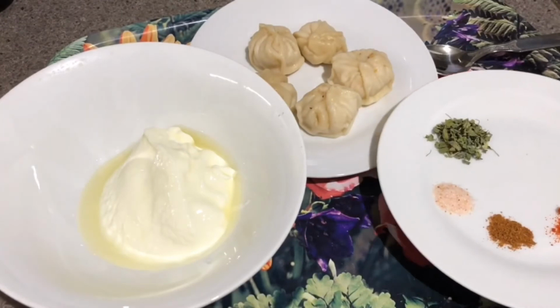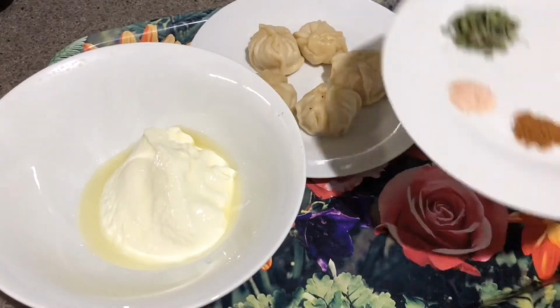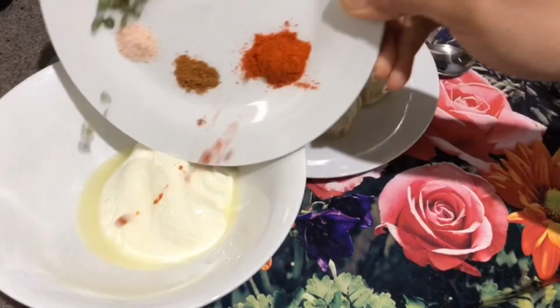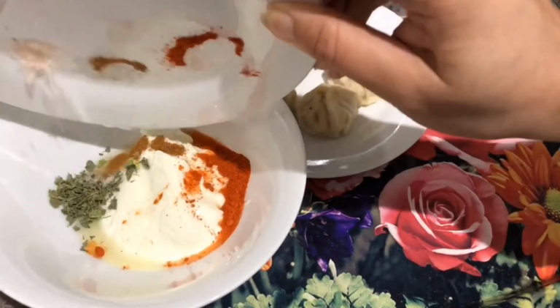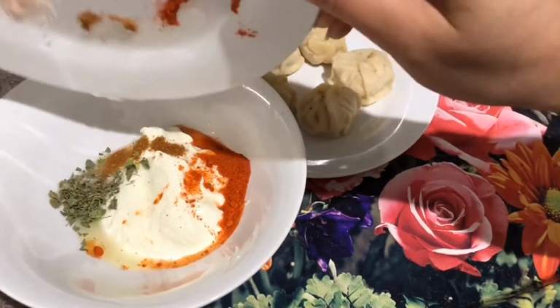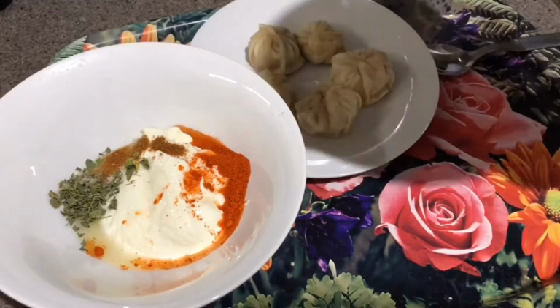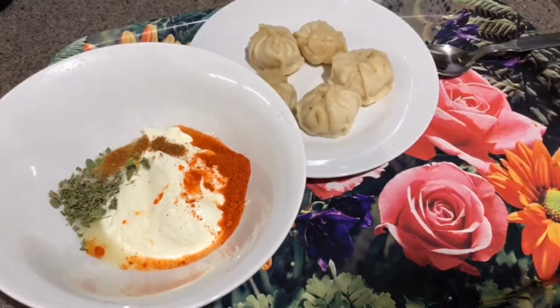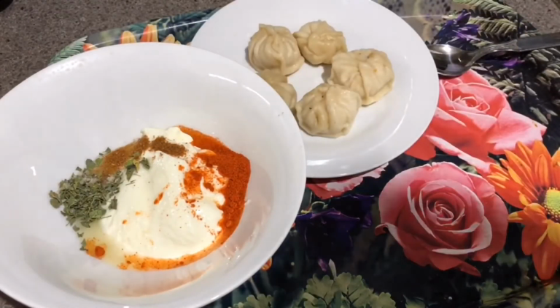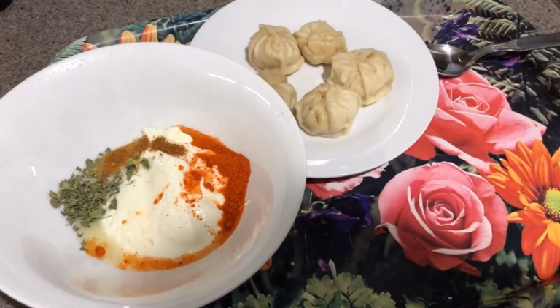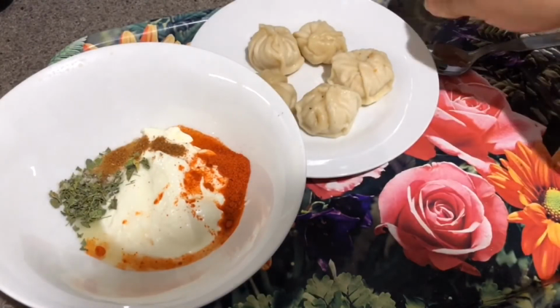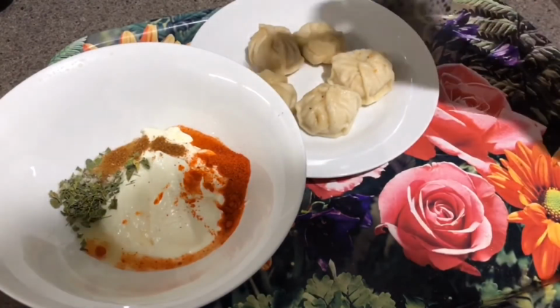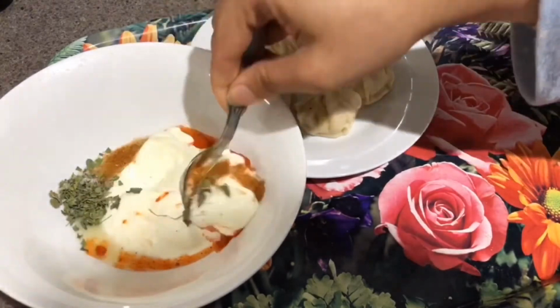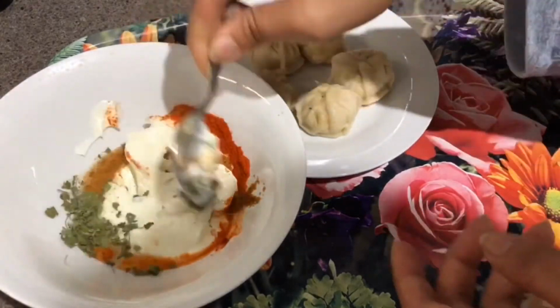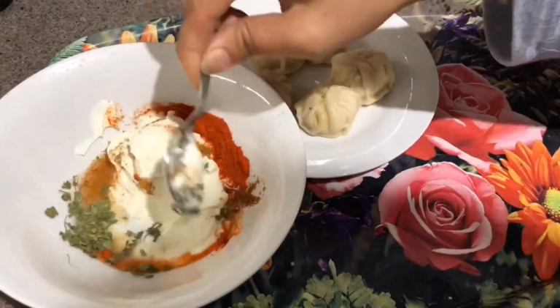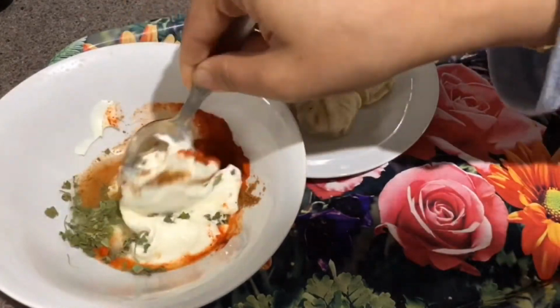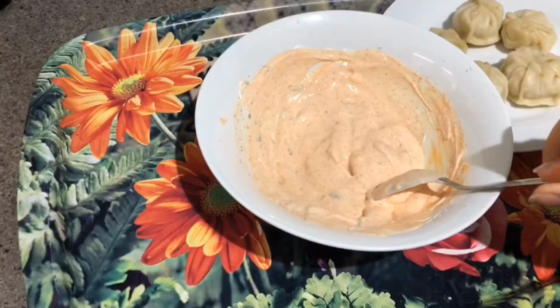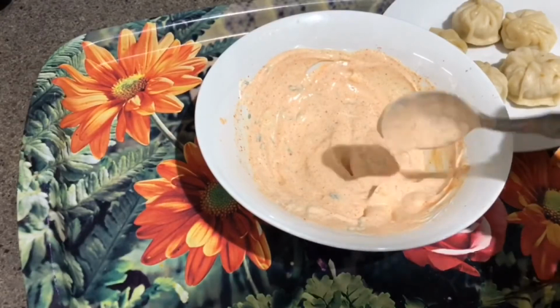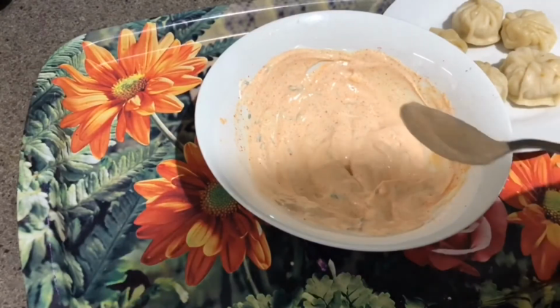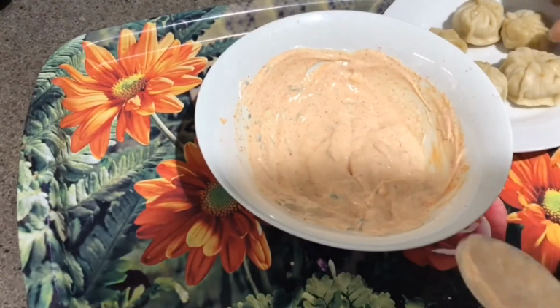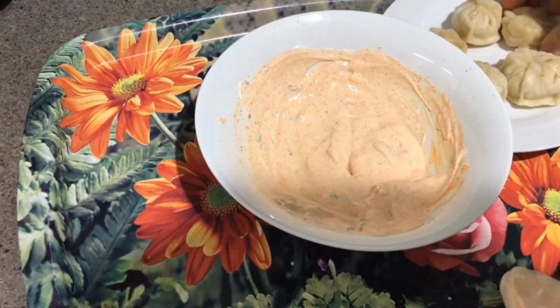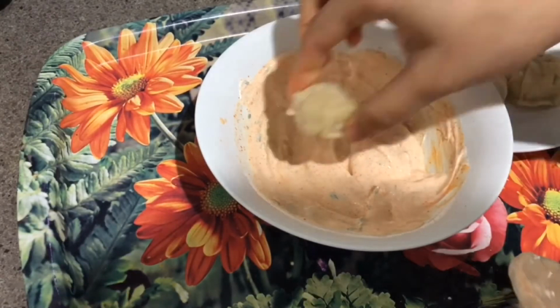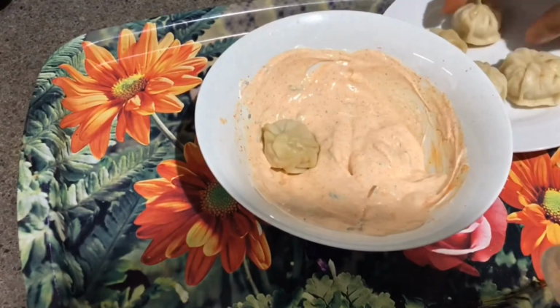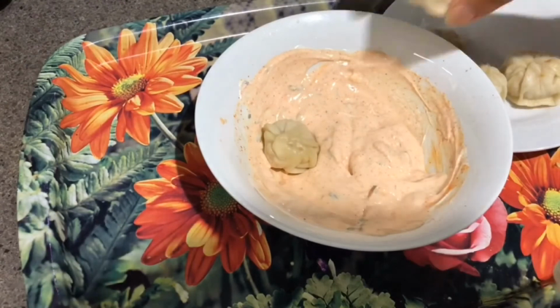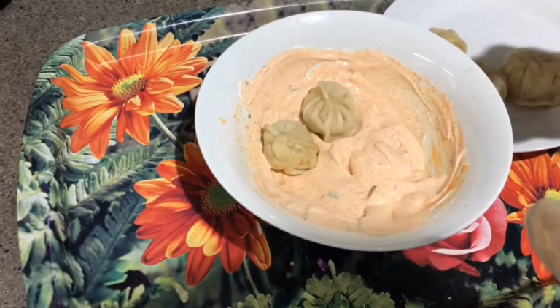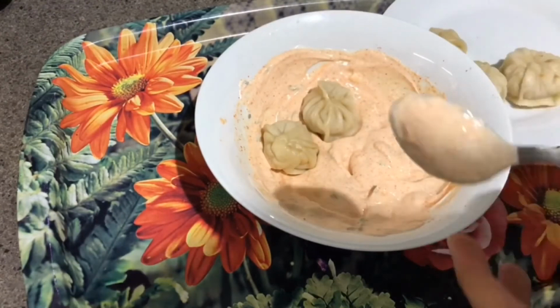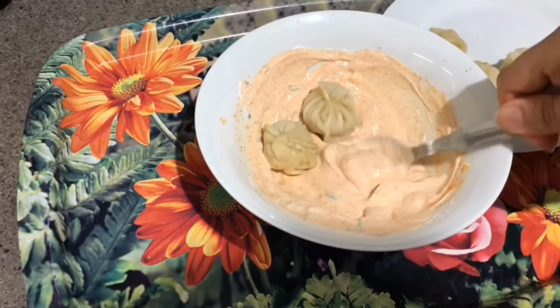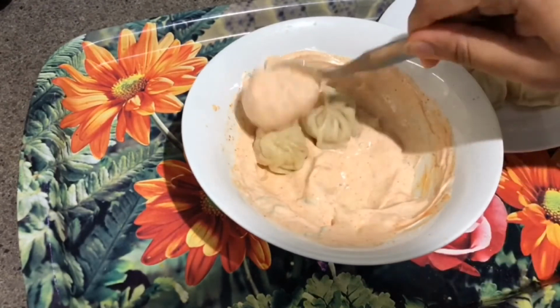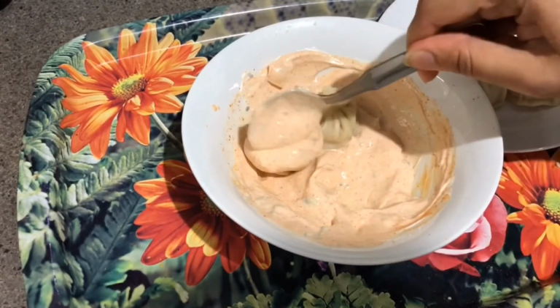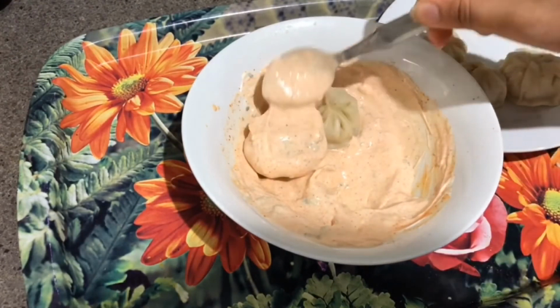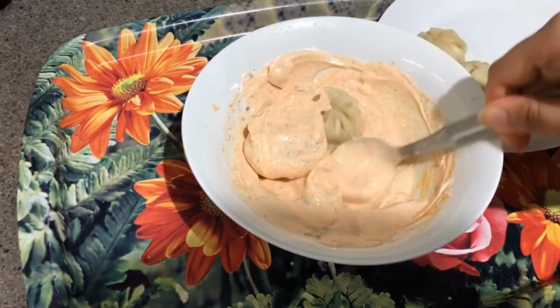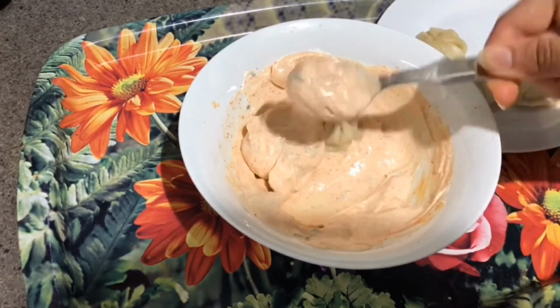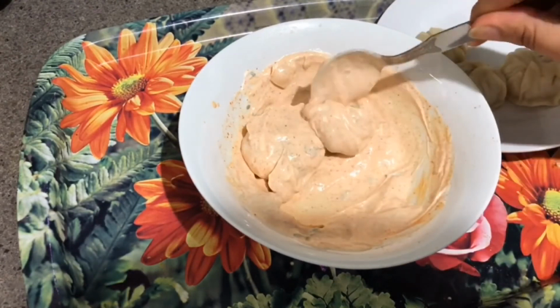Dropping some lemon juice and all the spices into the hung curd and mixing them well. If you are using orange color, it will give a very nice color to your marination. Now dropping the steamed momos into the marination and we will coat them well. Cover and rest for about half an hour.